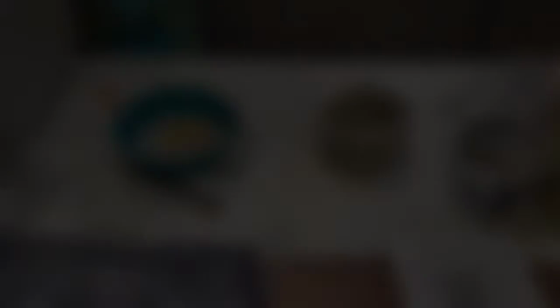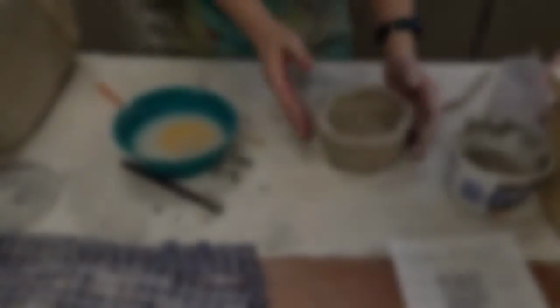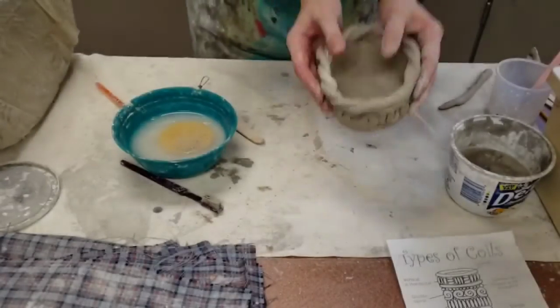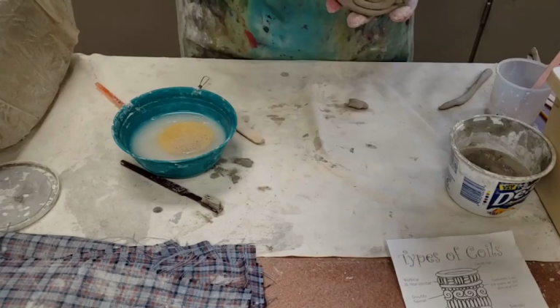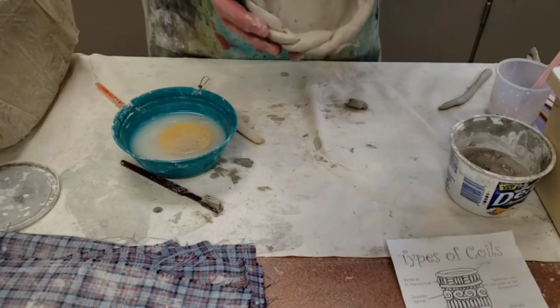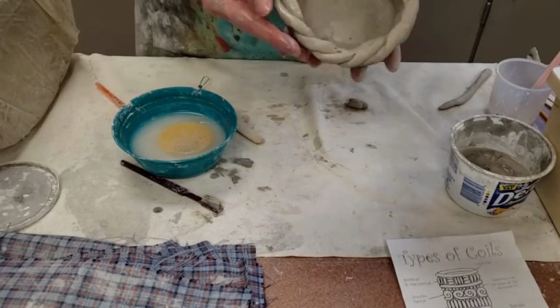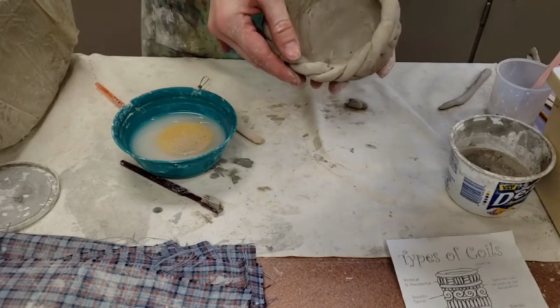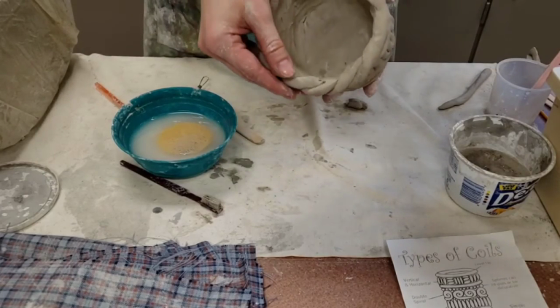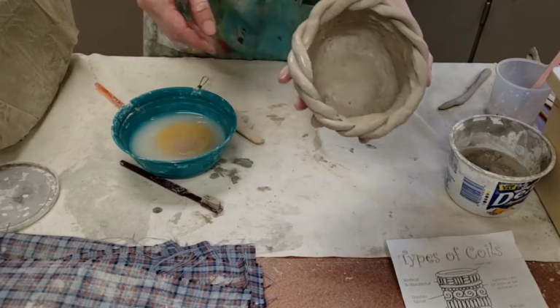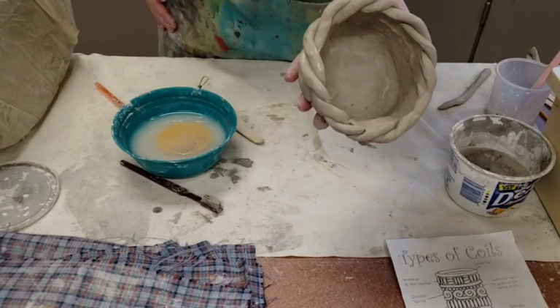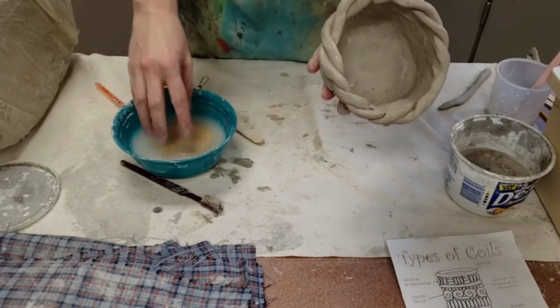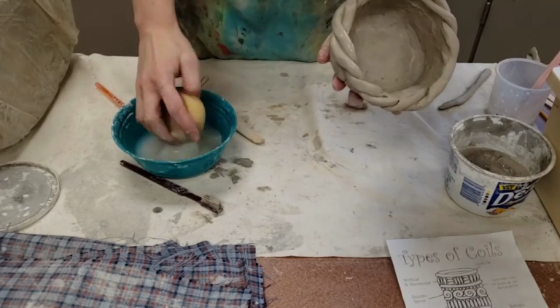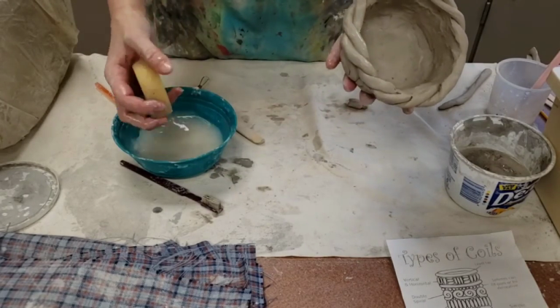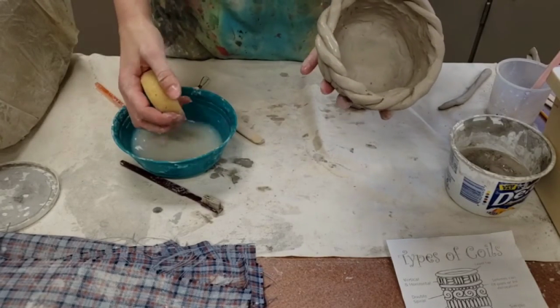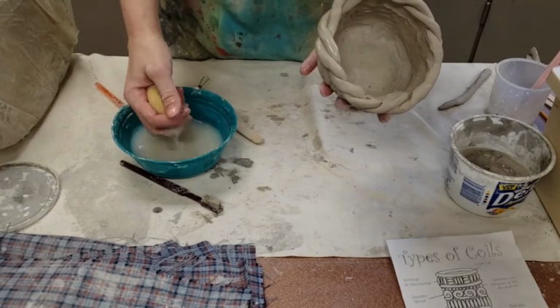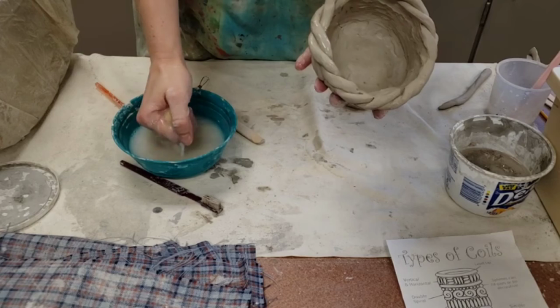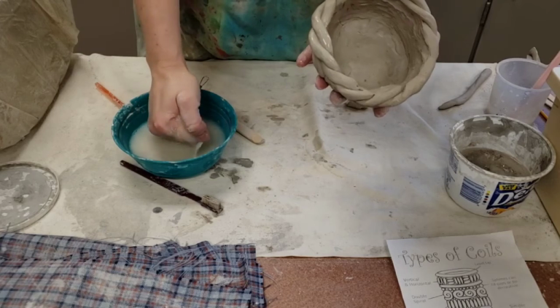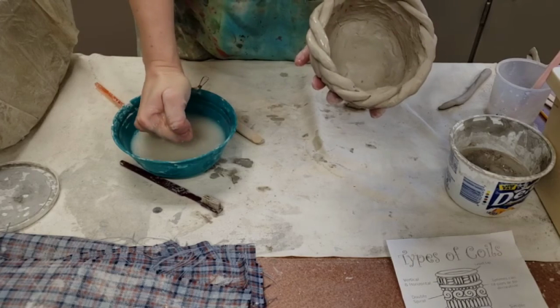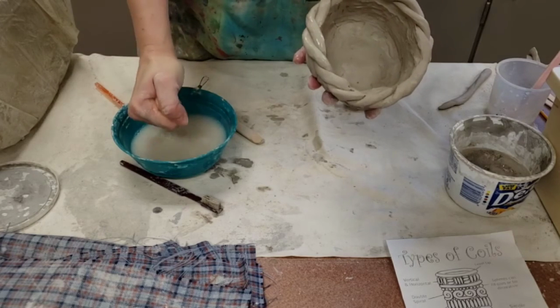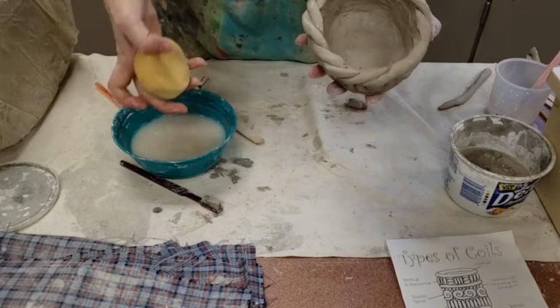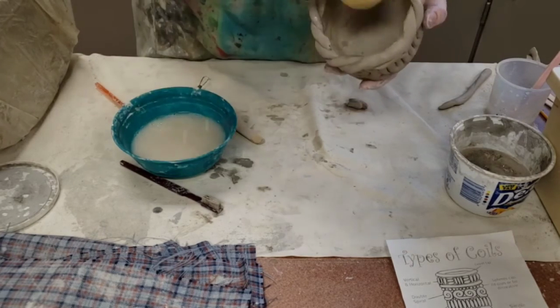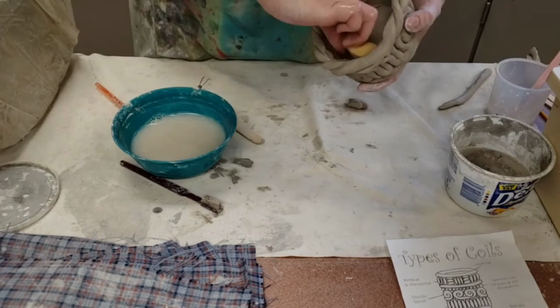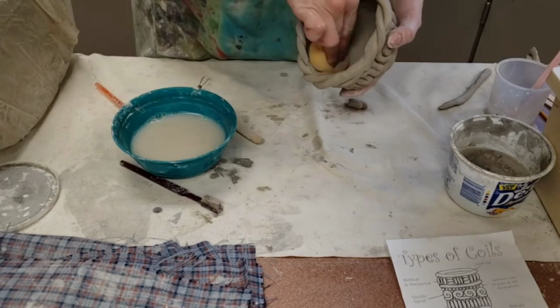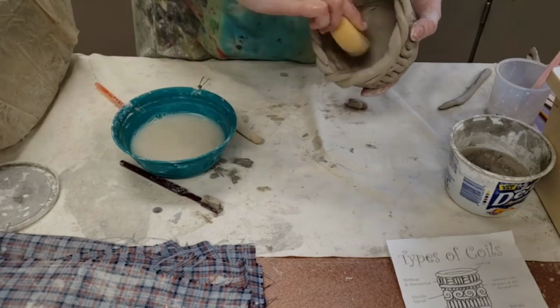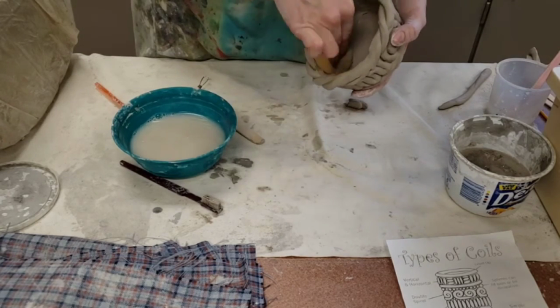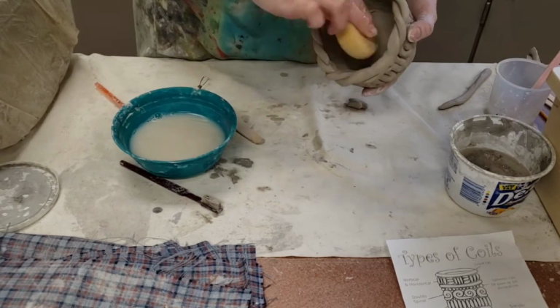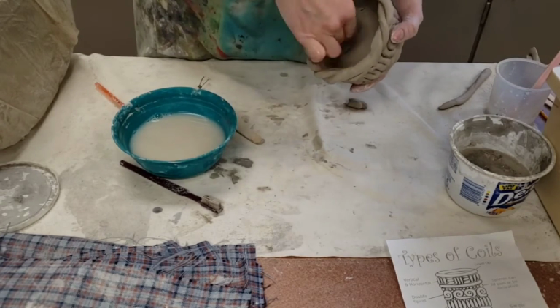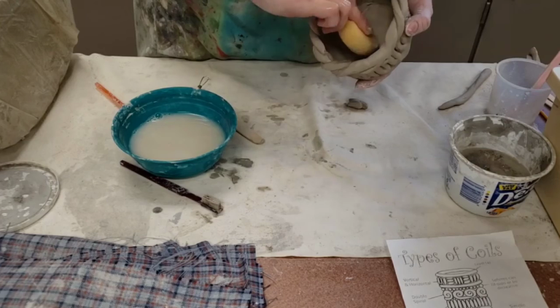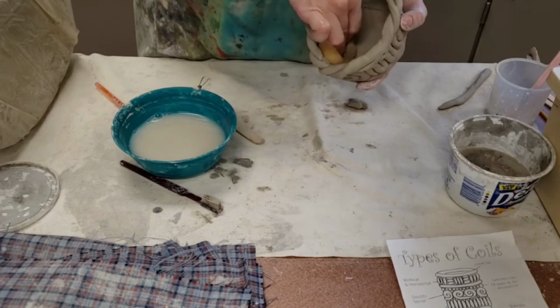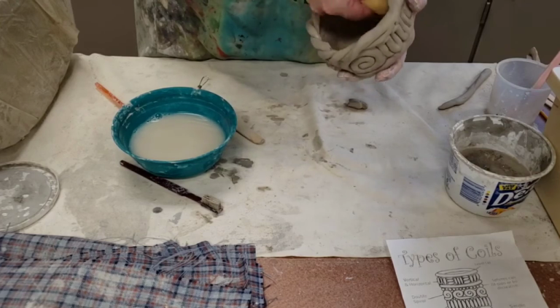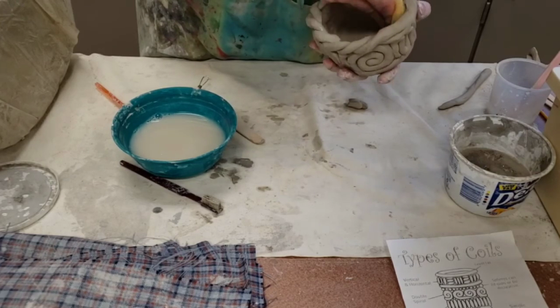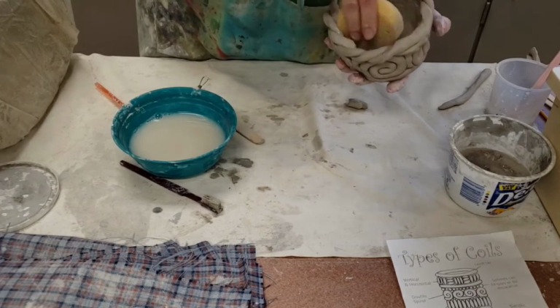If you're worried about all the roughness on the inside from where we blended things together, take a sponge, squeeze out the water, and then you can take it and smooth out the inside.